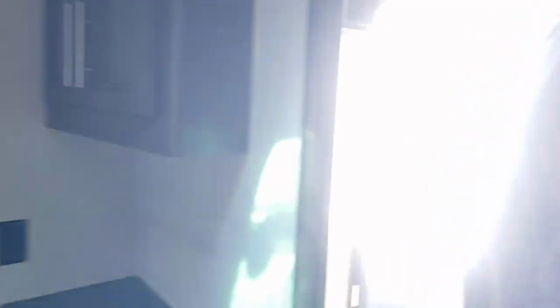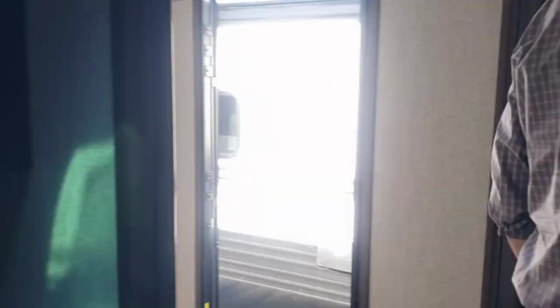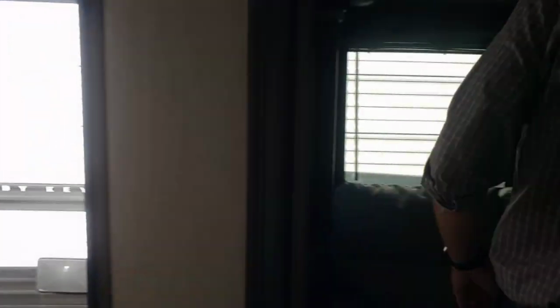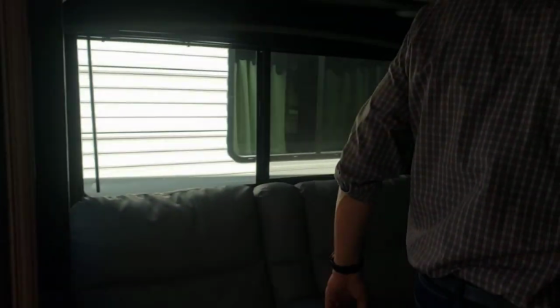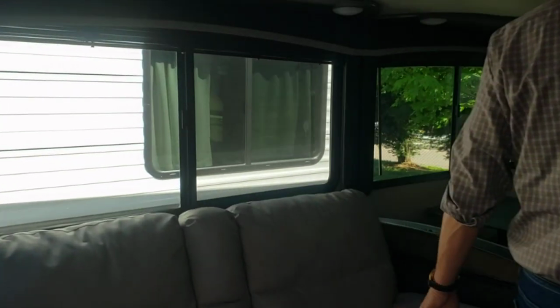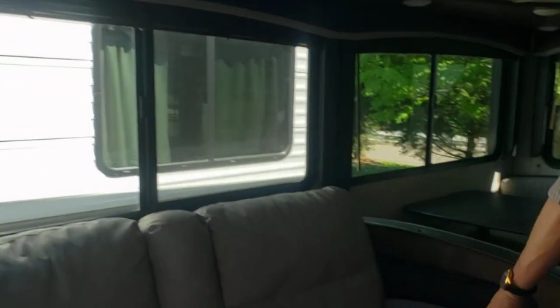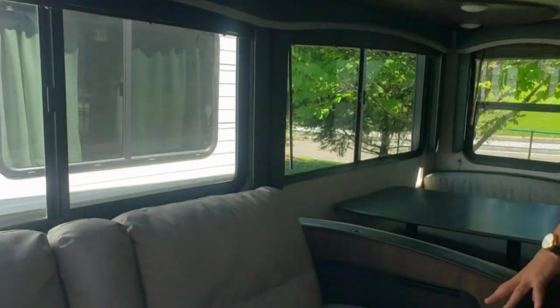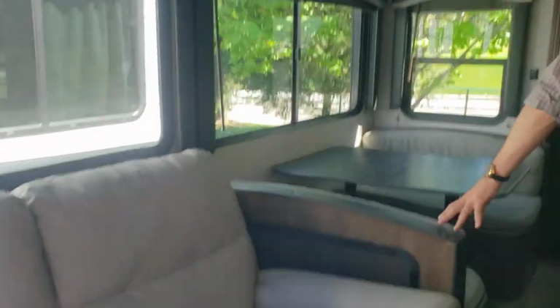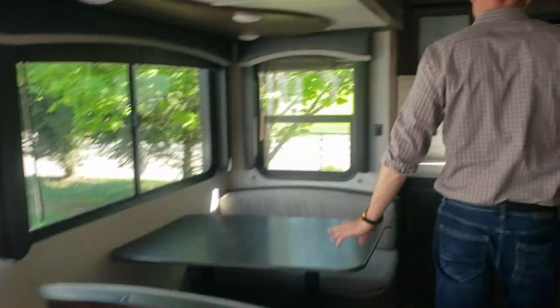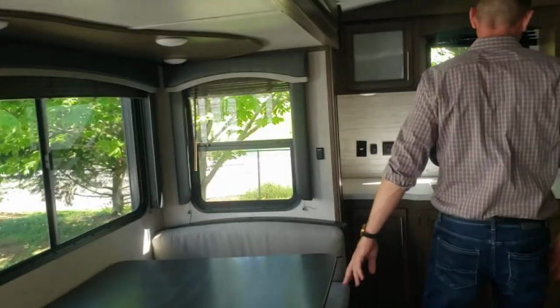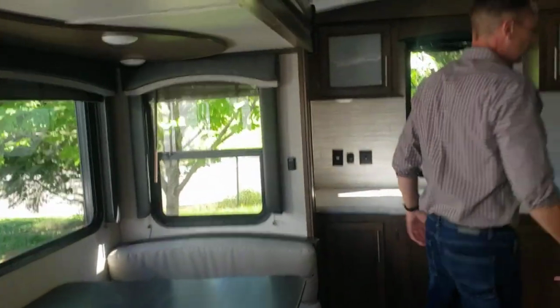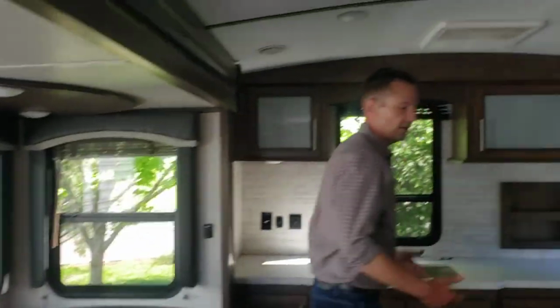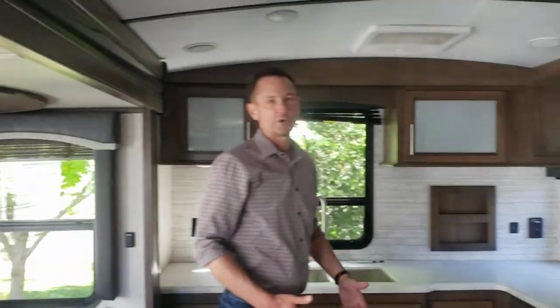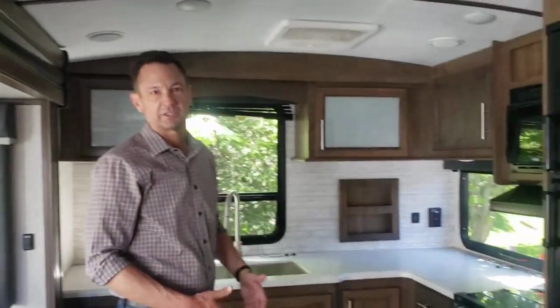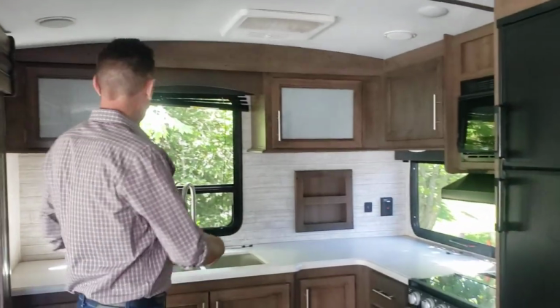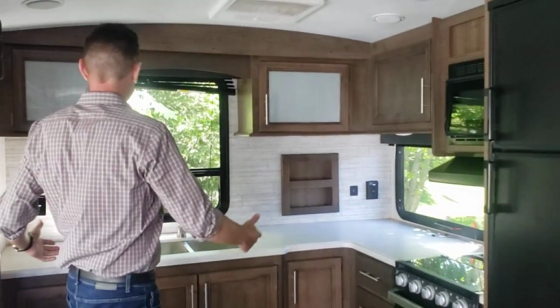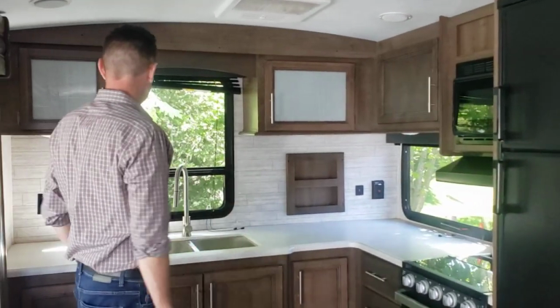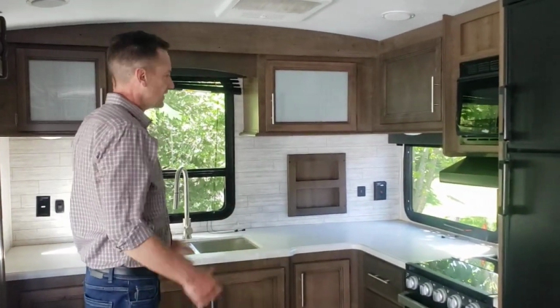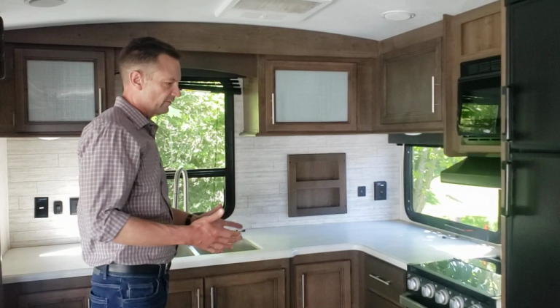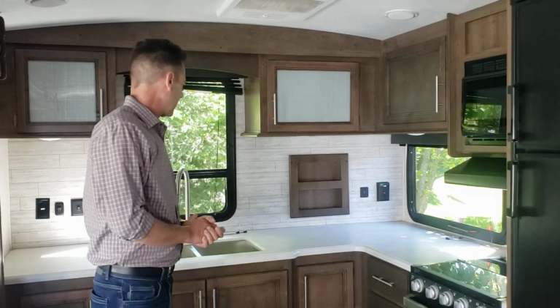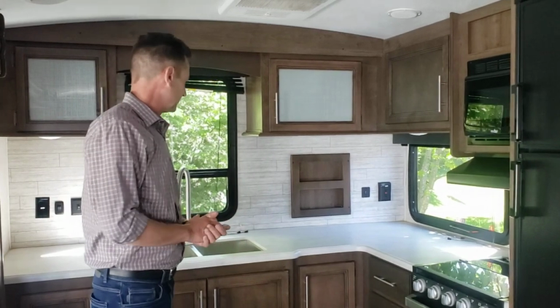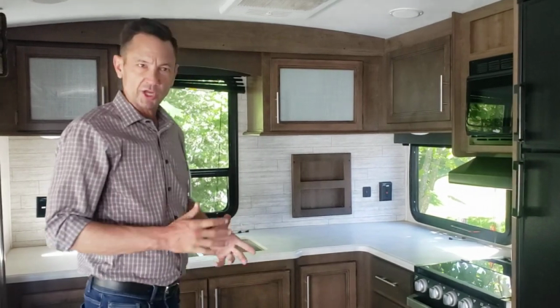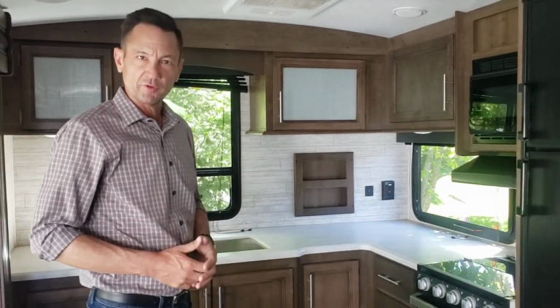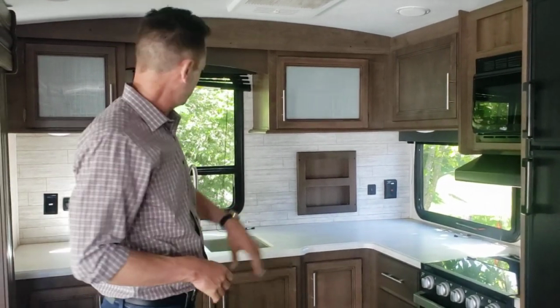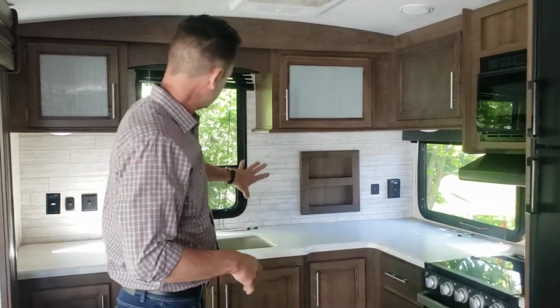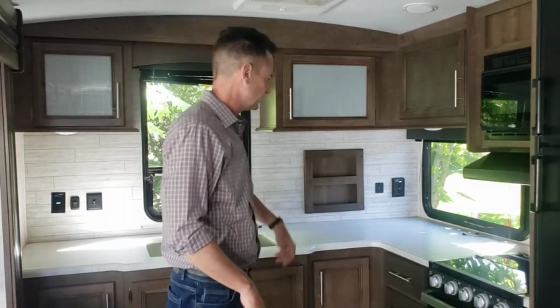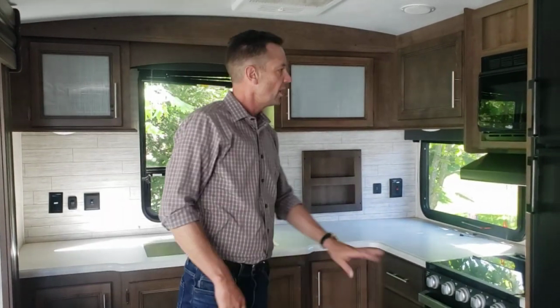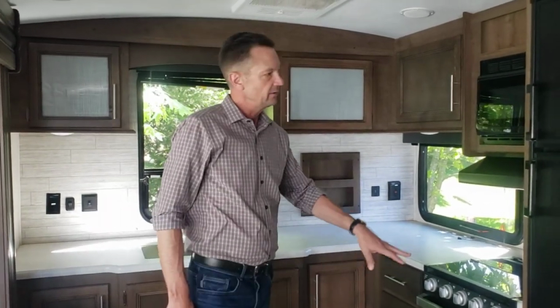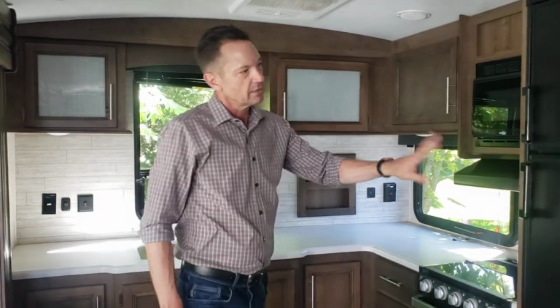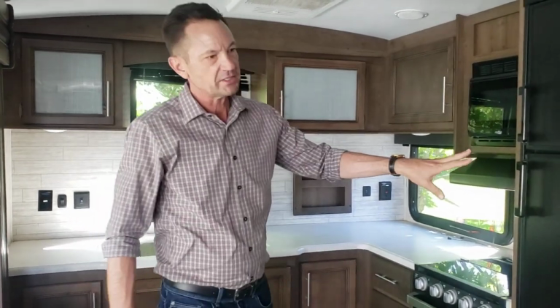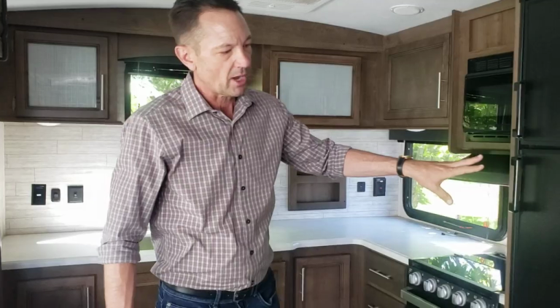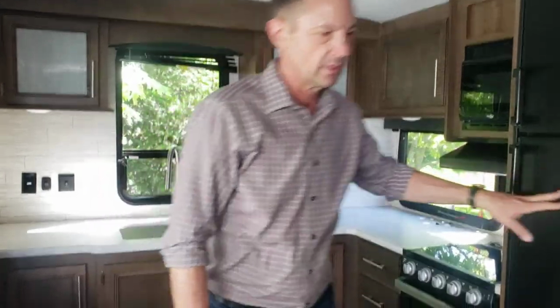Over here in the living area: electric theater seats, comfortable dinette. And I love a rear kitchen because you get all of this space here. They're giving it a little country flair with the backsplash, oven, two-way top and bottom.